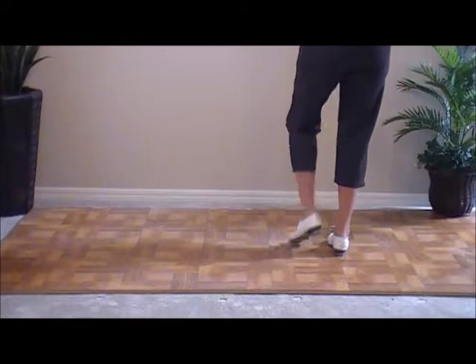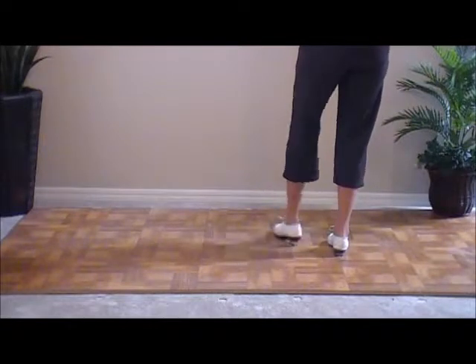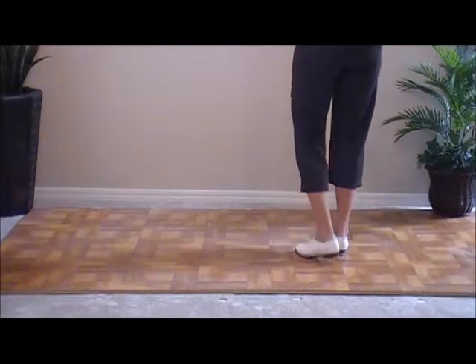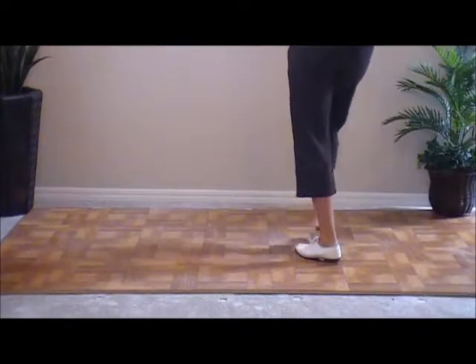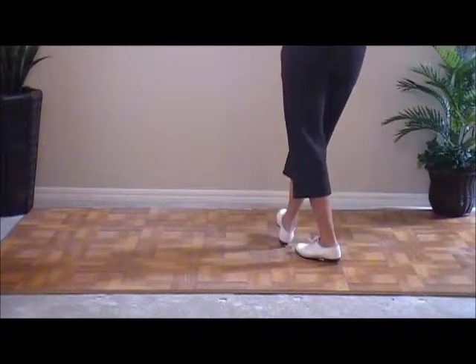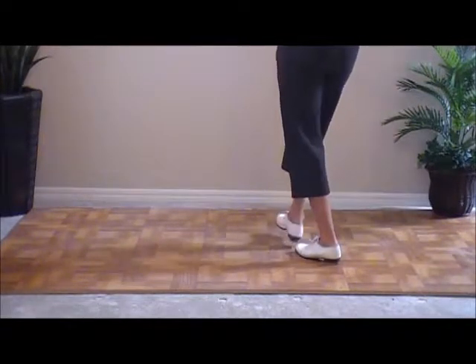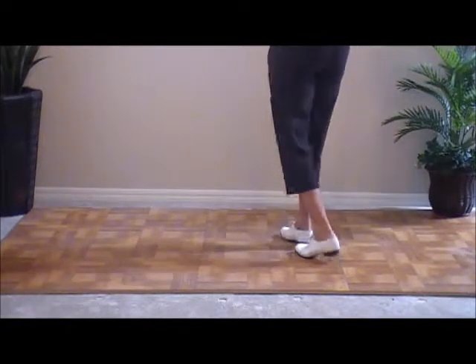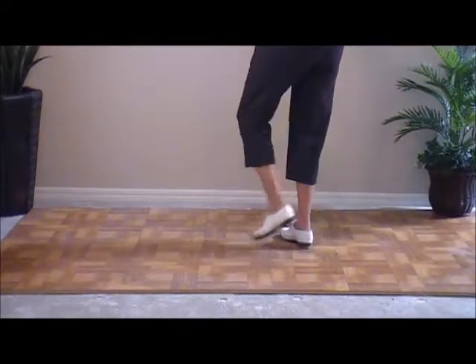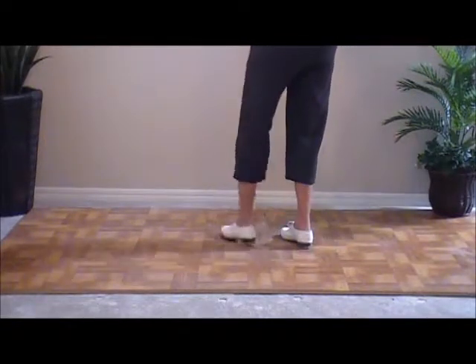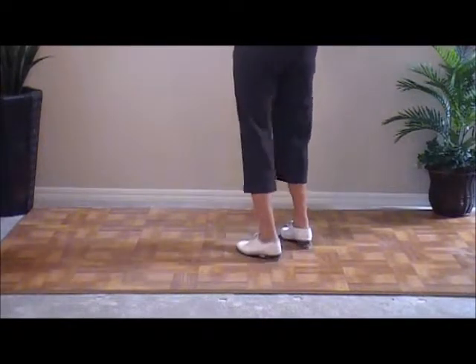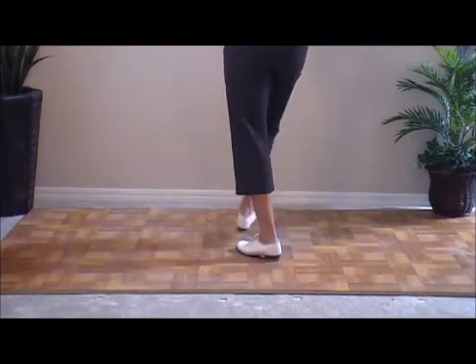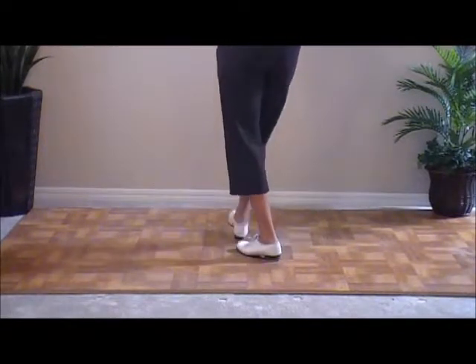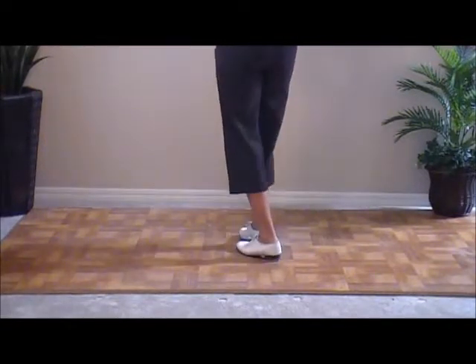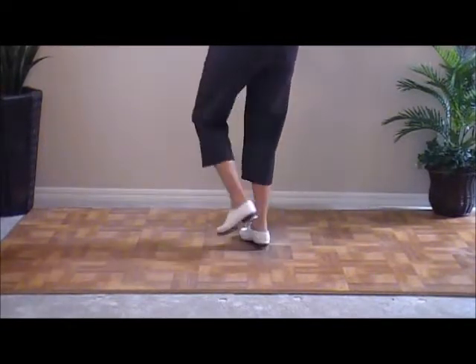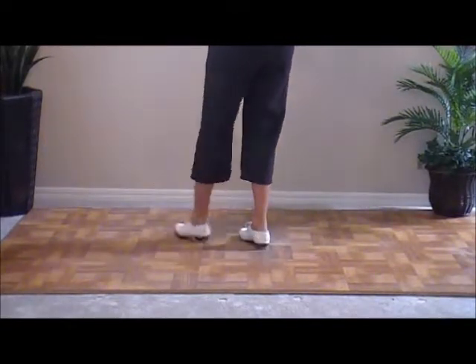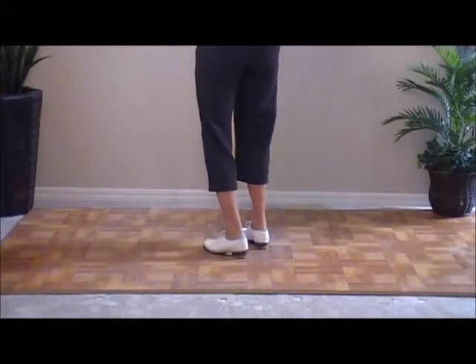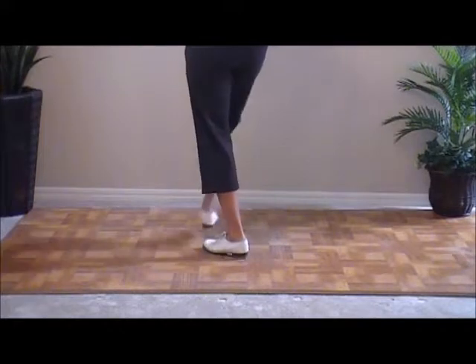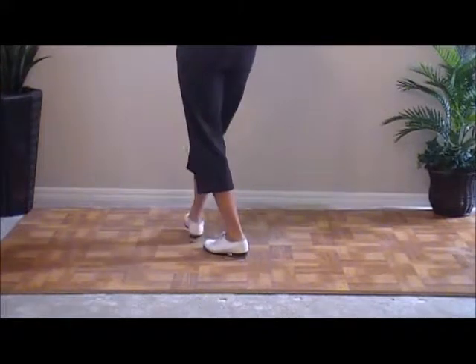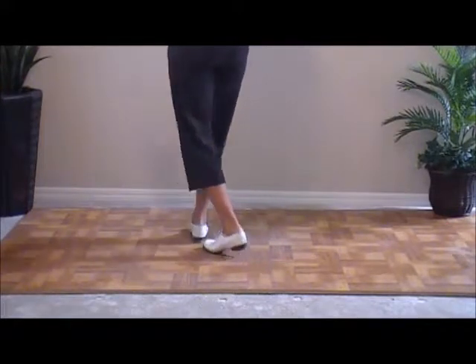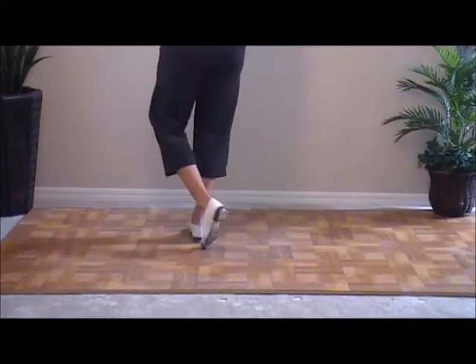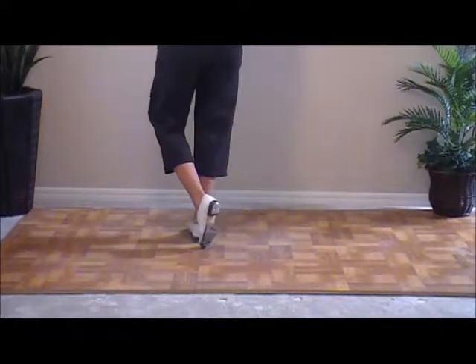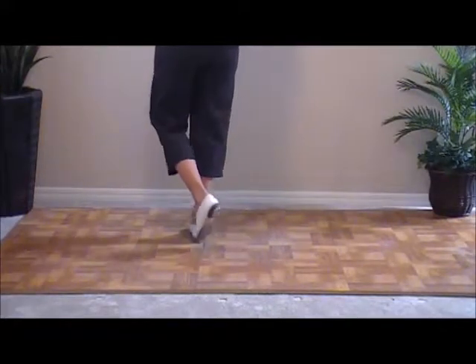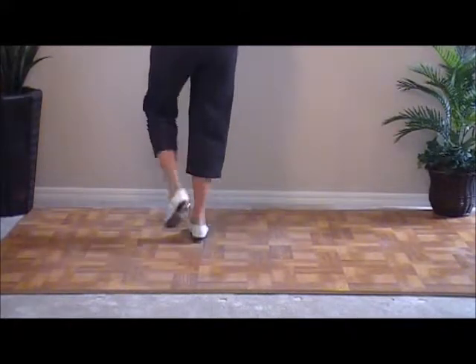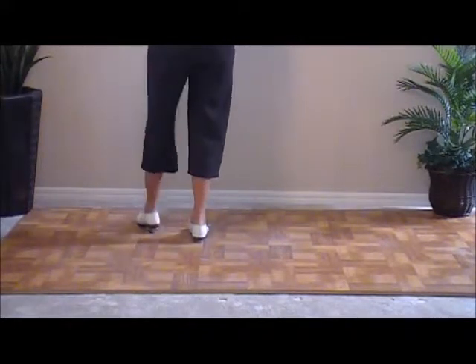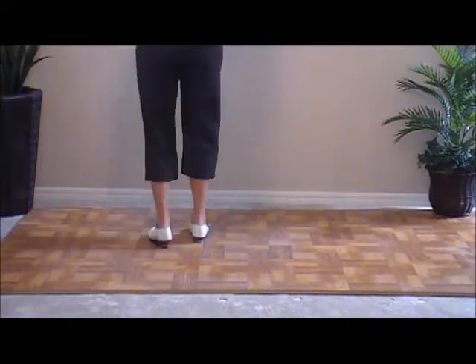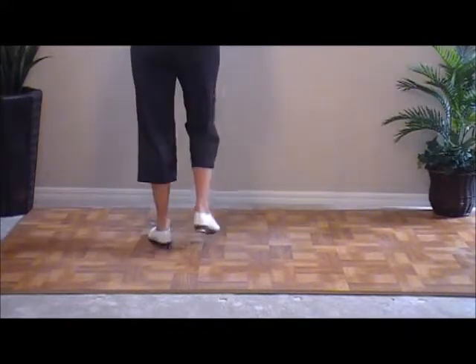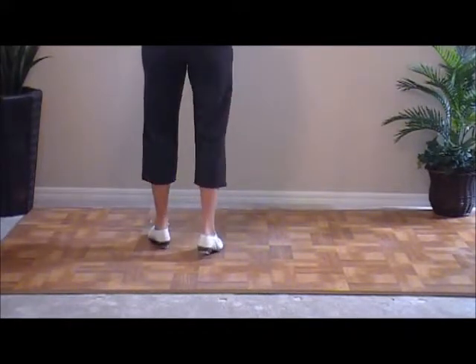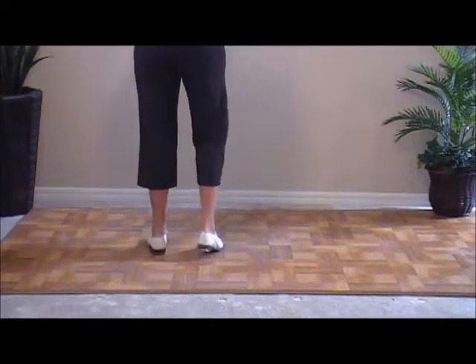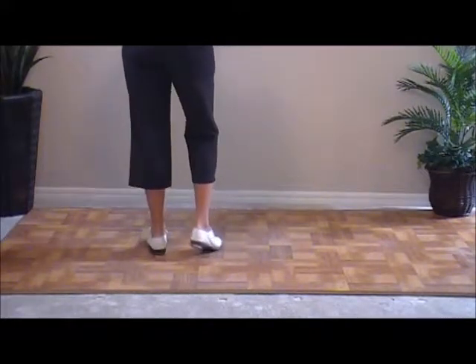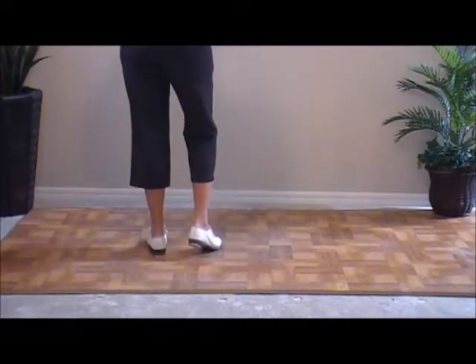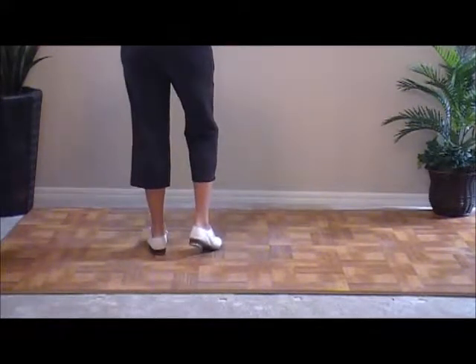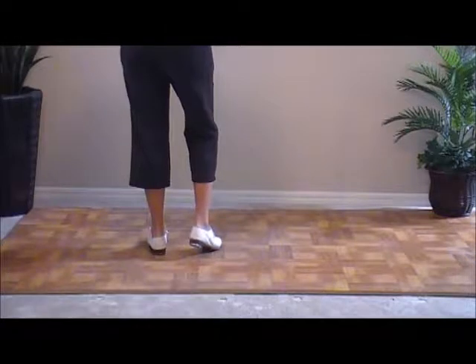We're going to move to the left with three hit steps: double step, hit, step — three times. Then a basic to make us go back to the right.